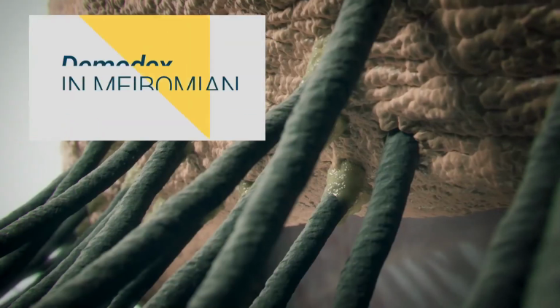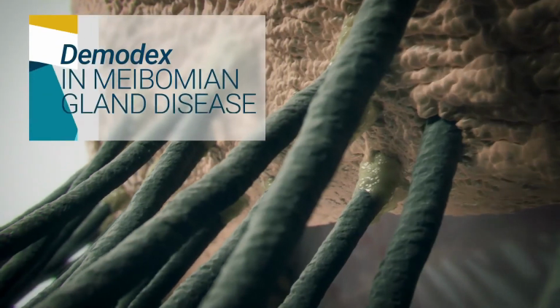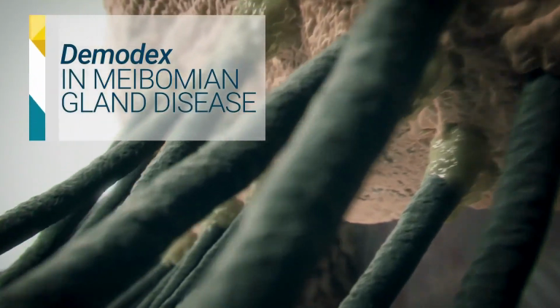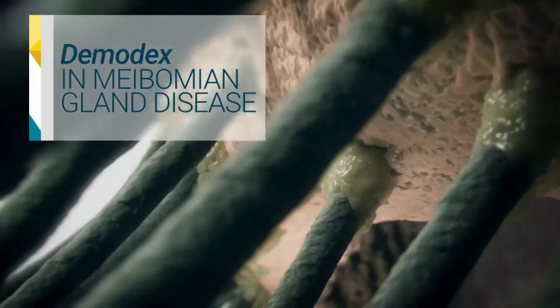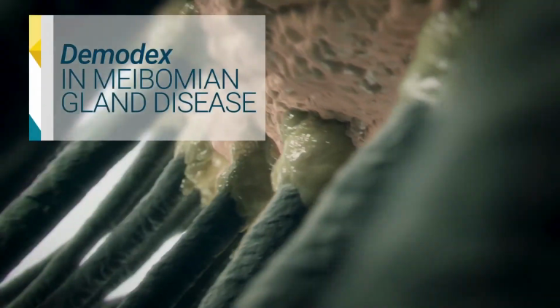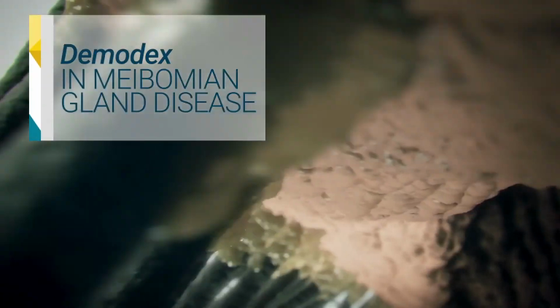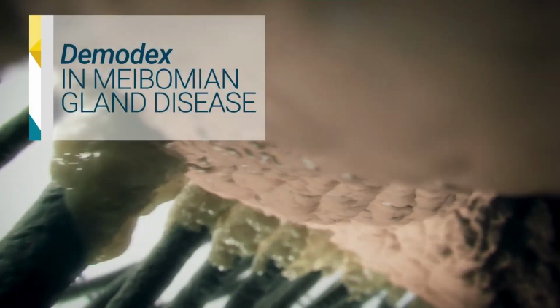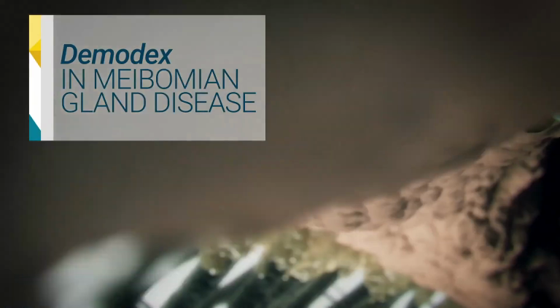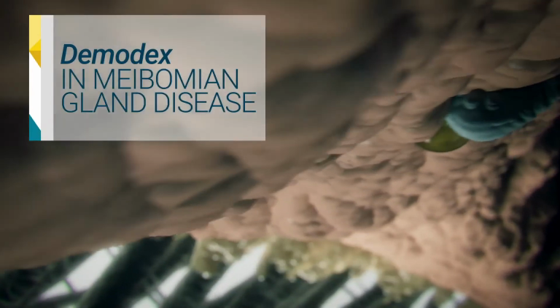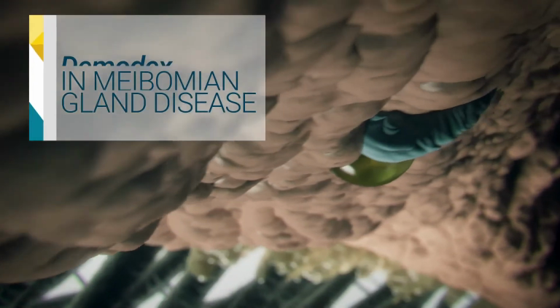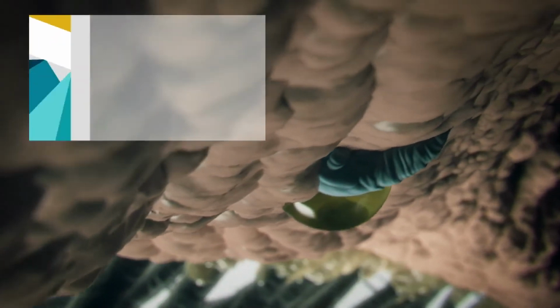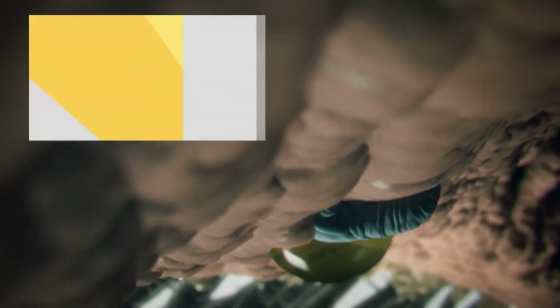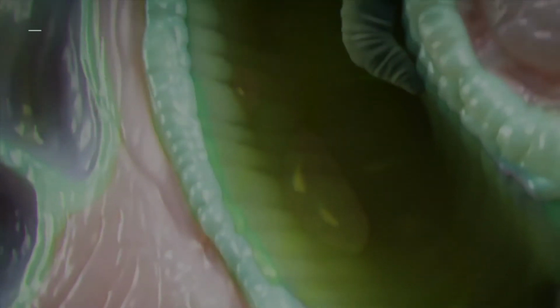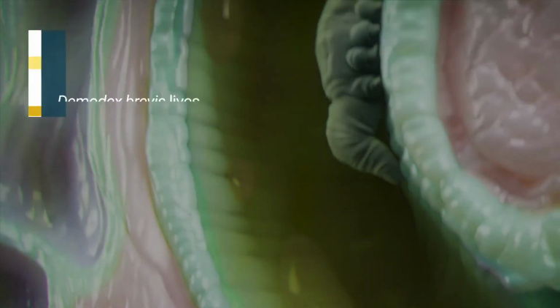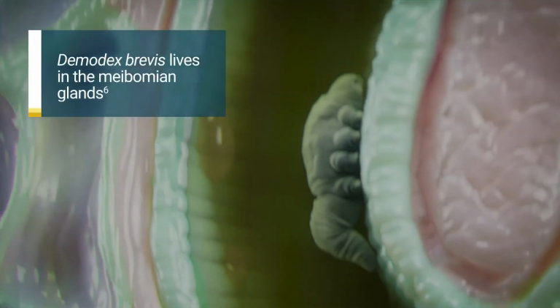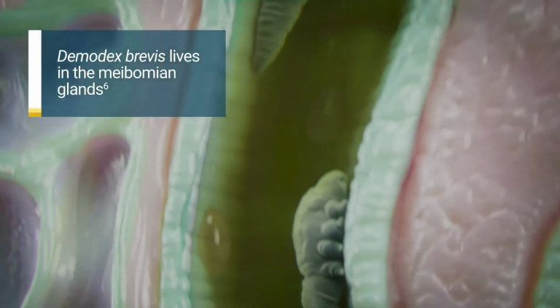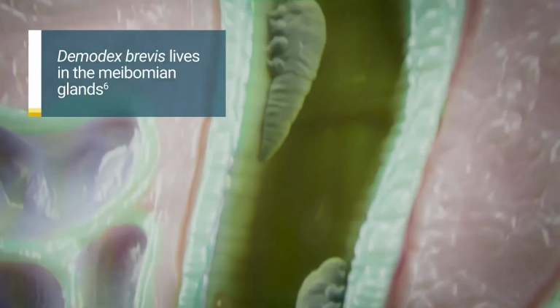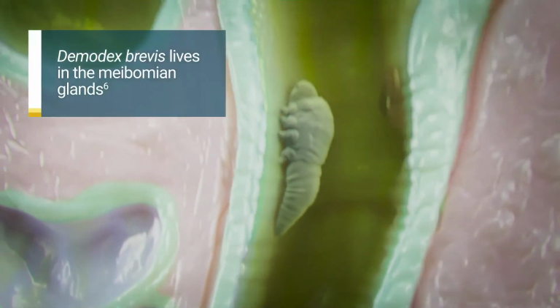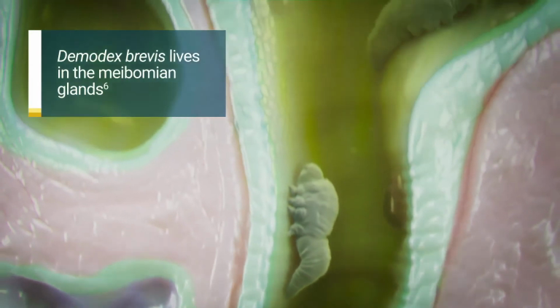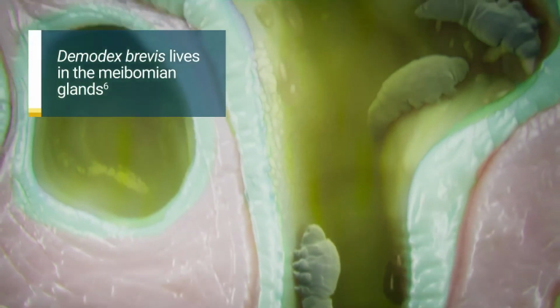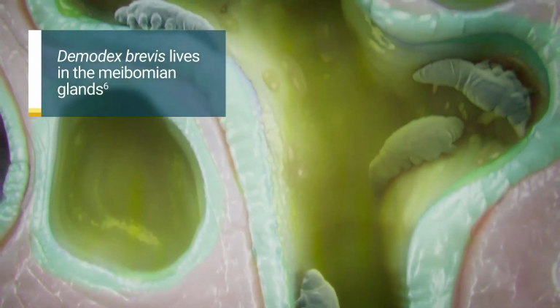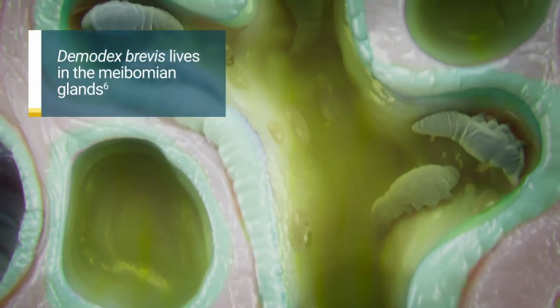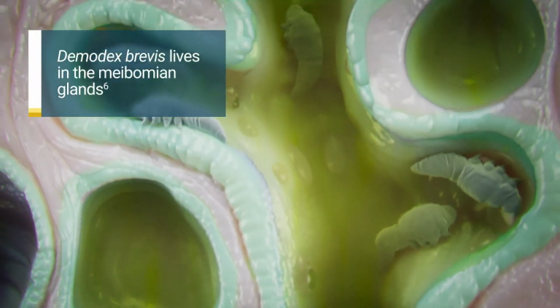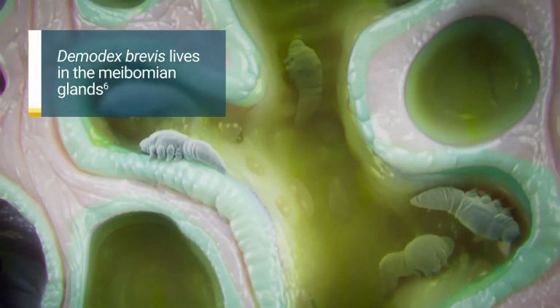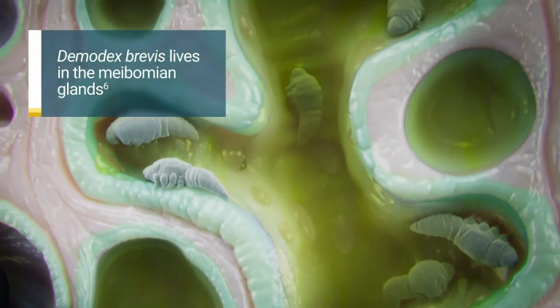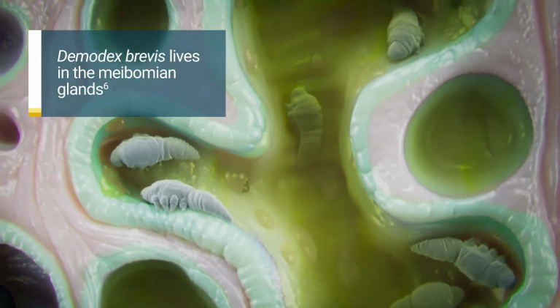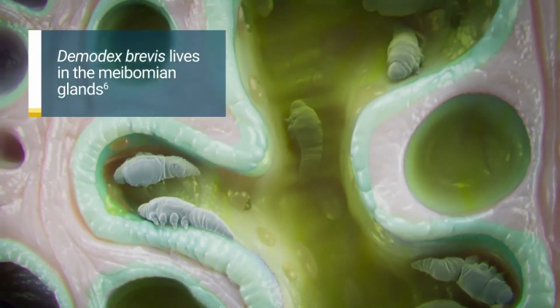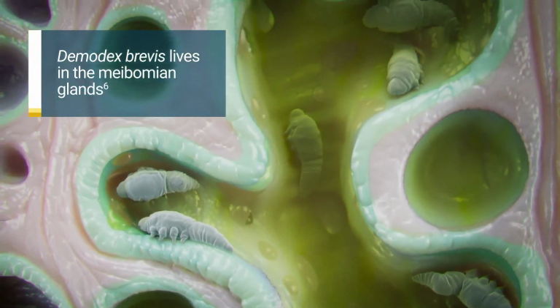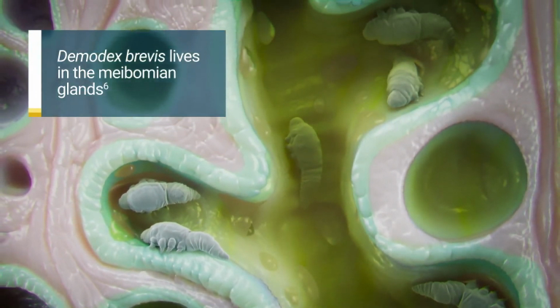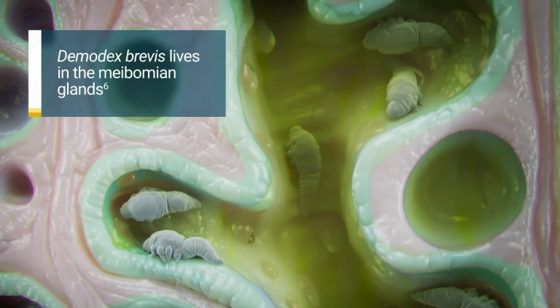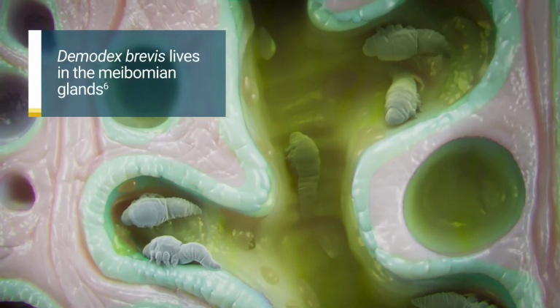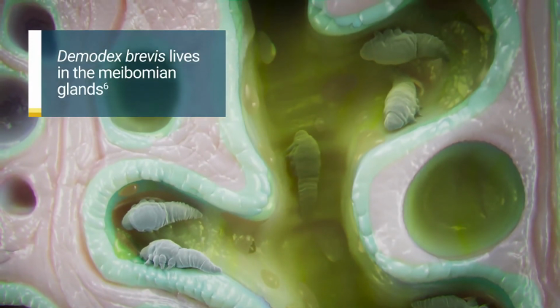The smaller species of mite, Demodex brevis, prefers the rich meibum in the meibomian glands, which are responsible for maintaining the lipid layer of the tear film. Blockage of these glands can lead to meibomian gland disease, which is the leading cause of dry eye.